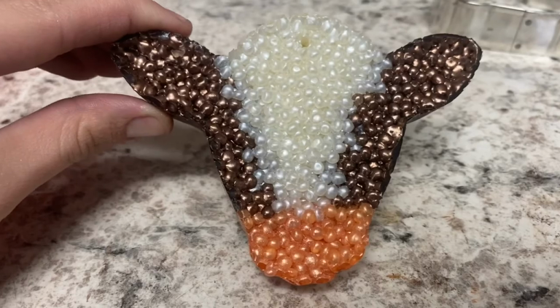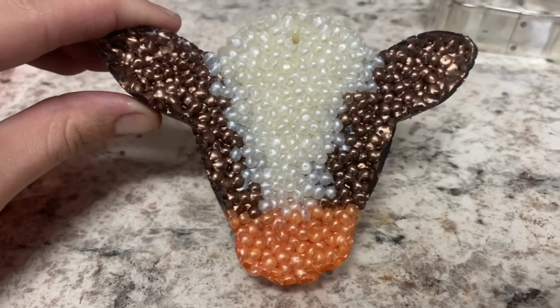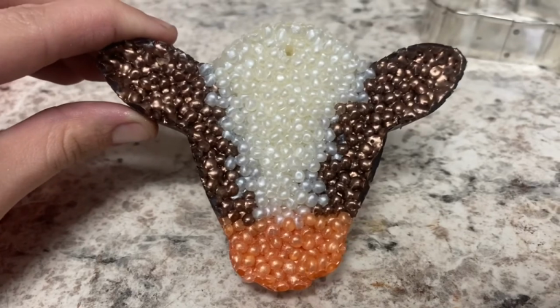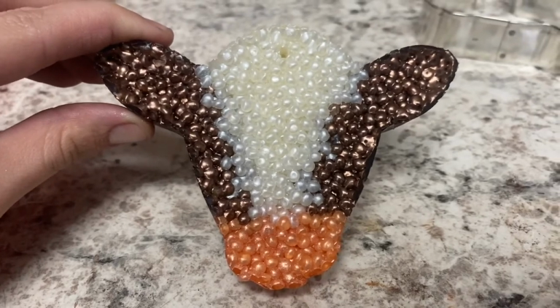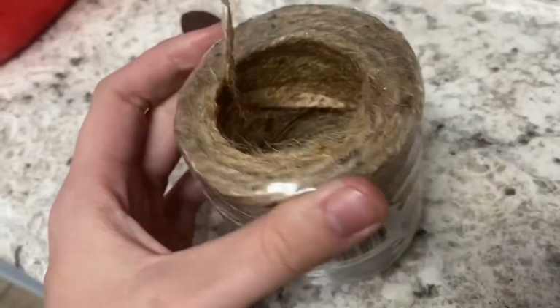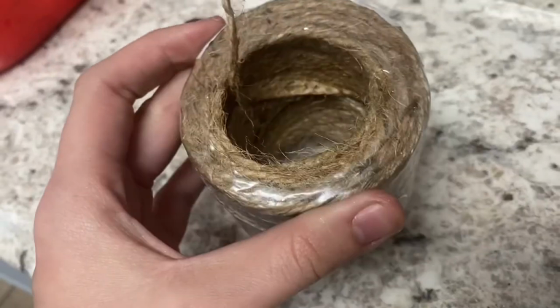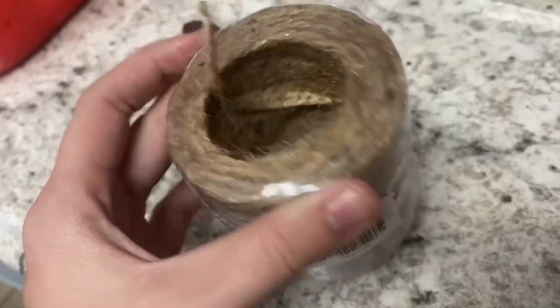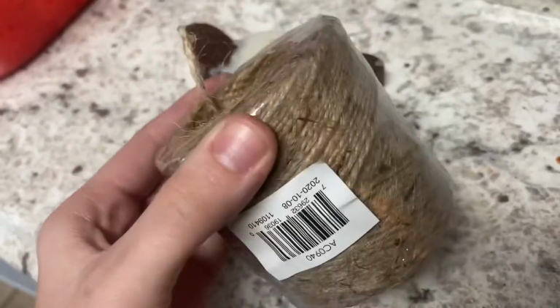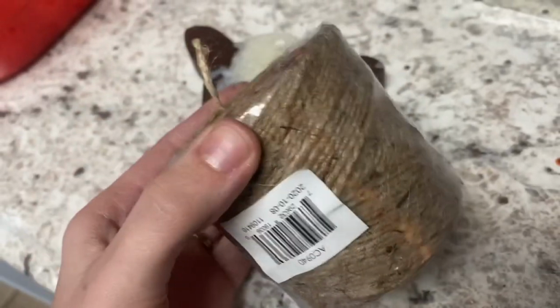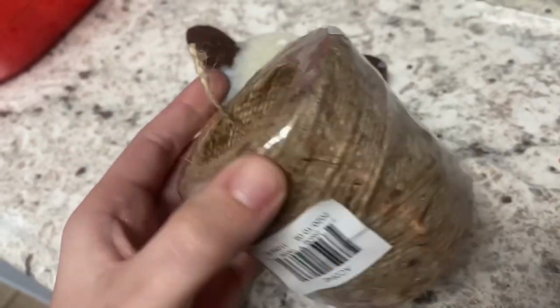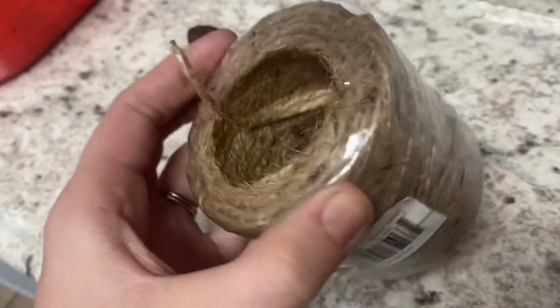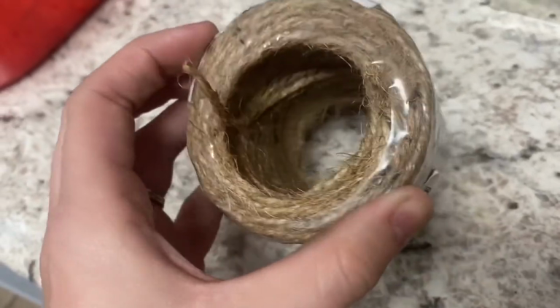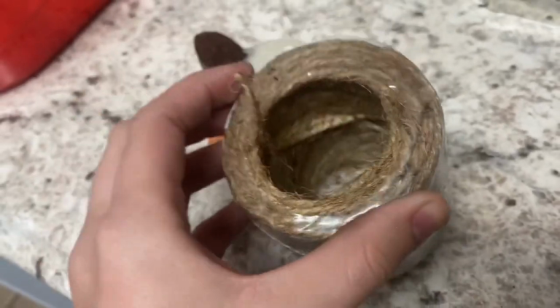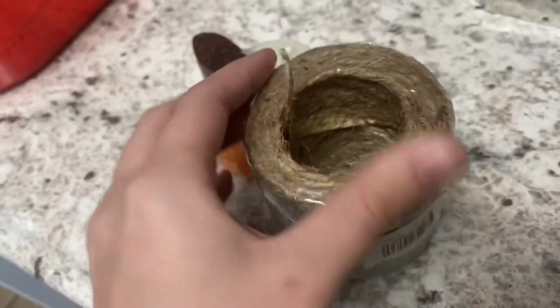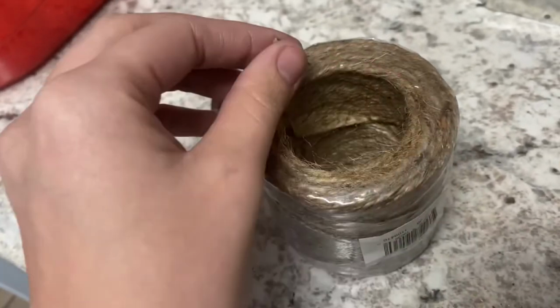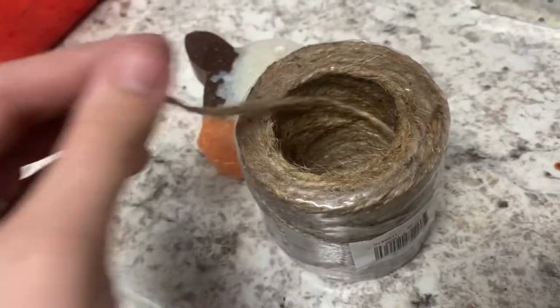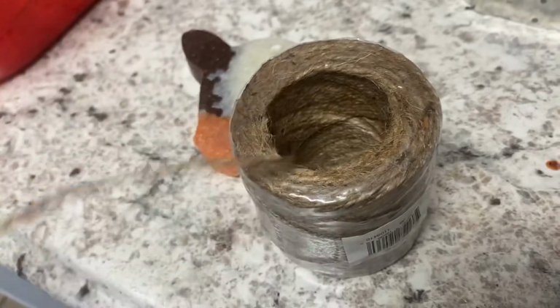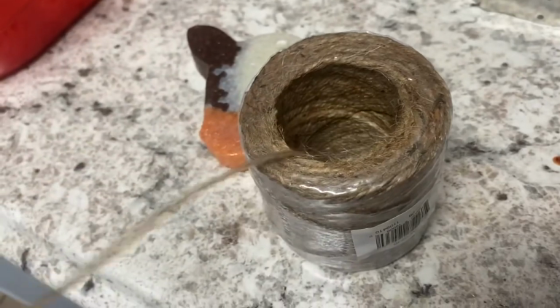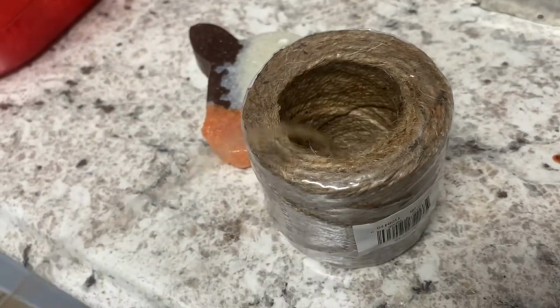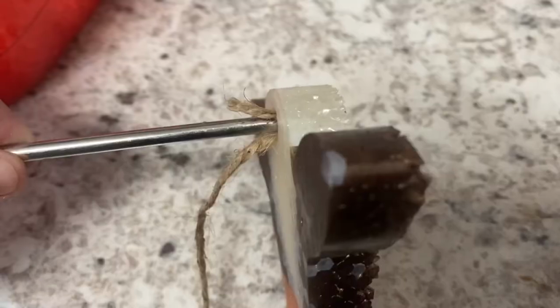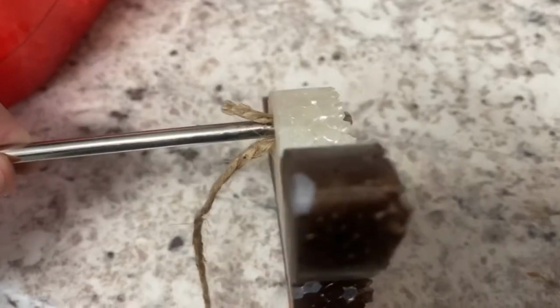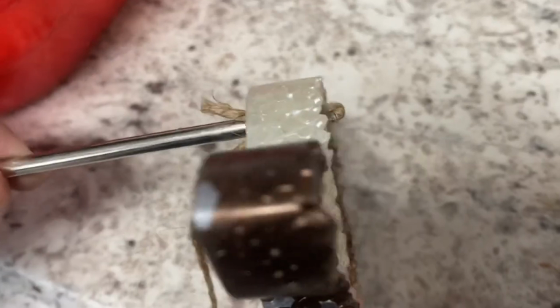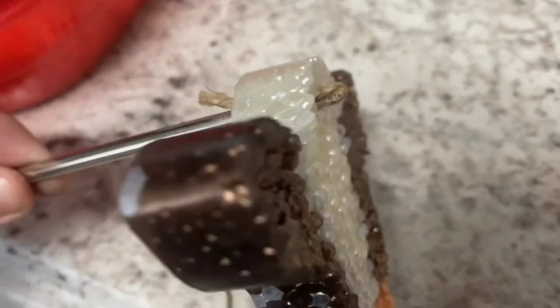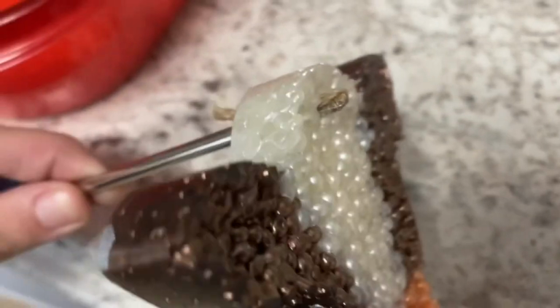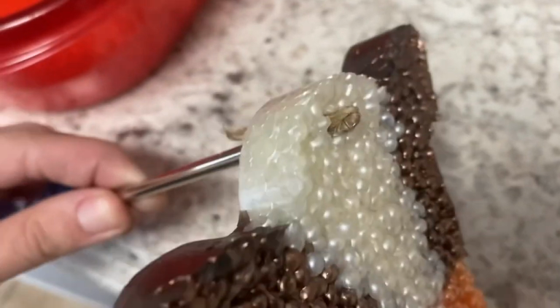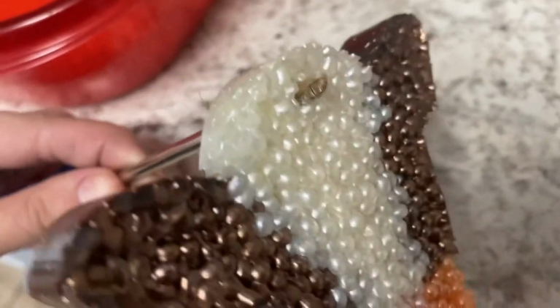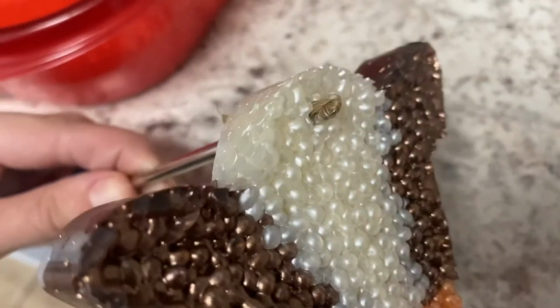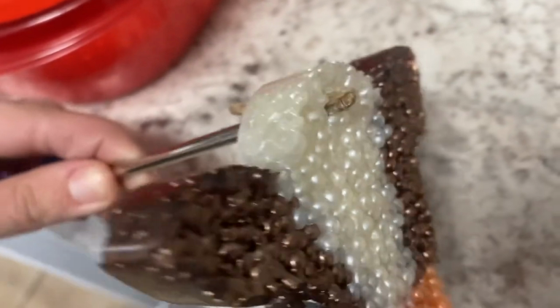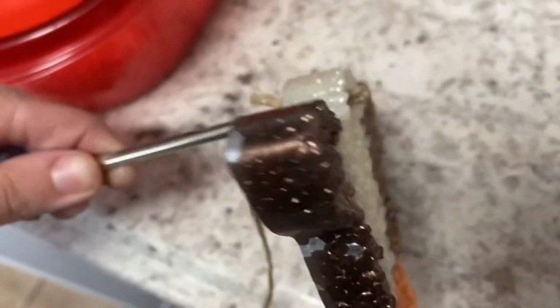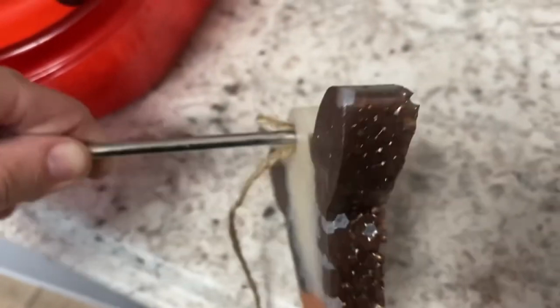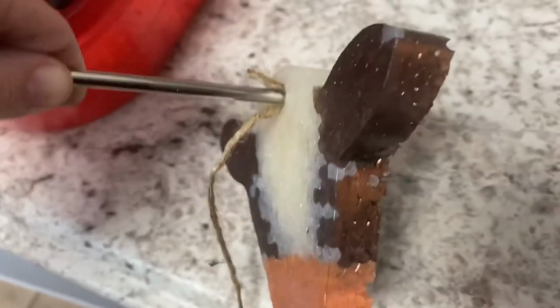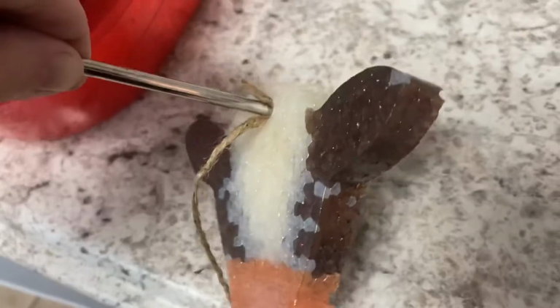Now it's time to put your rope or string inside your freshie. I use a flathead screwdriver to put mine through — it's so much easier to get the rope through the hole that way.